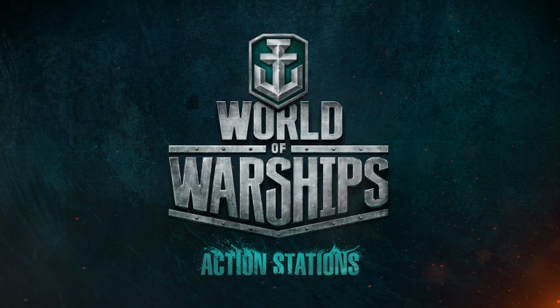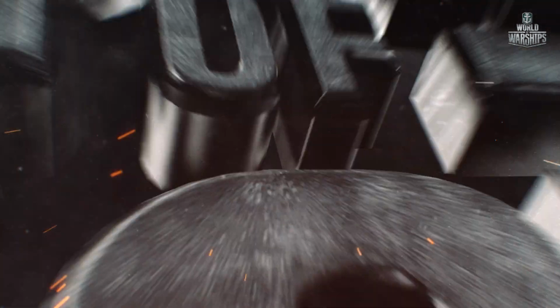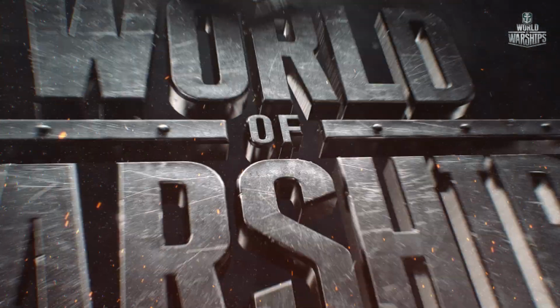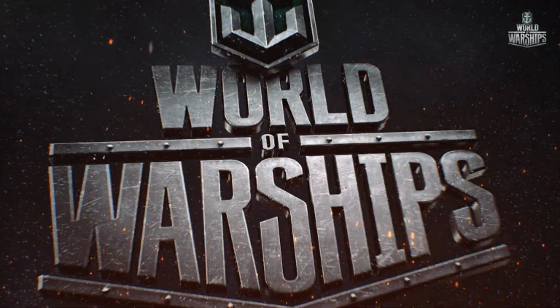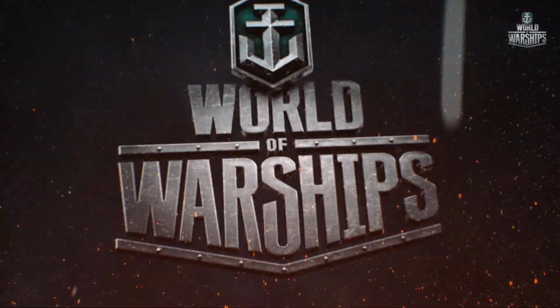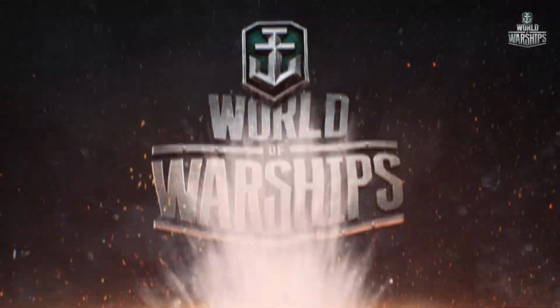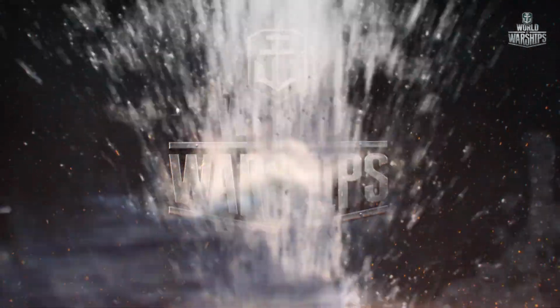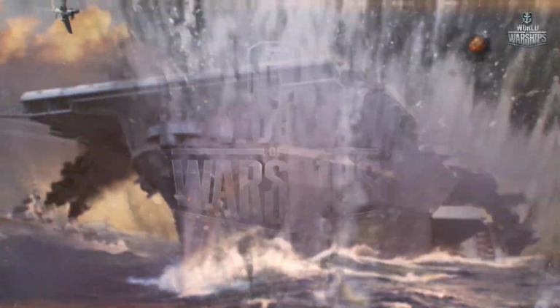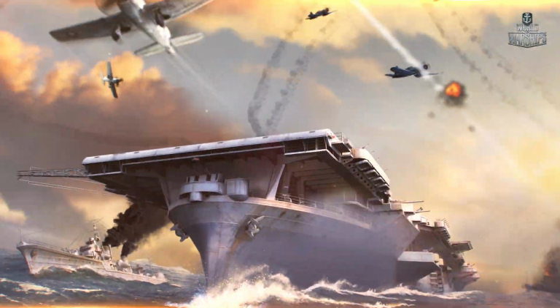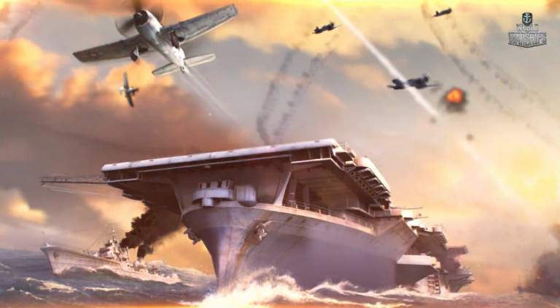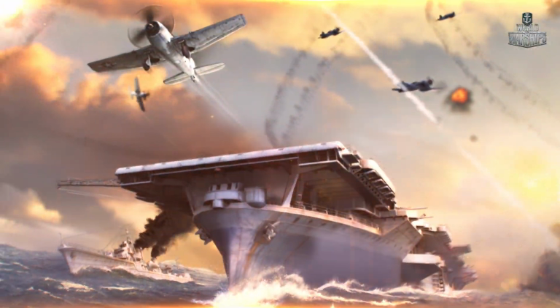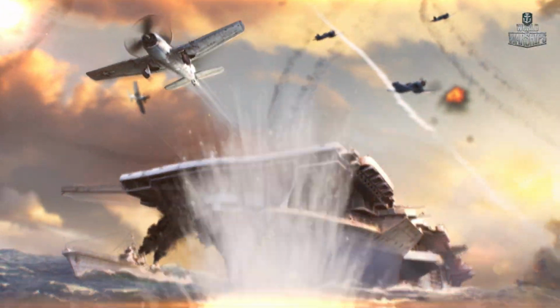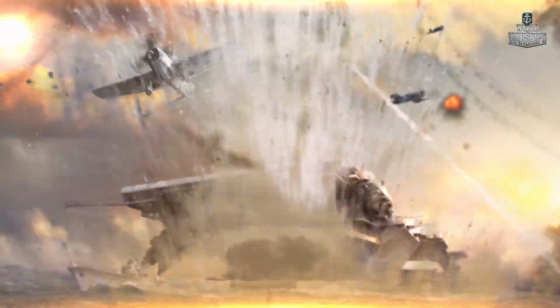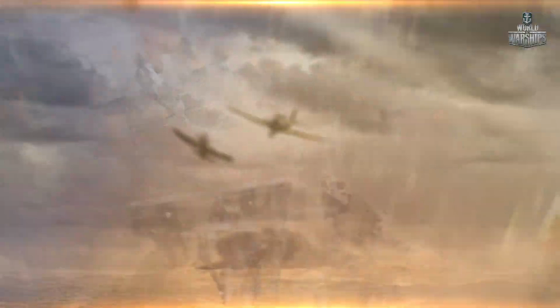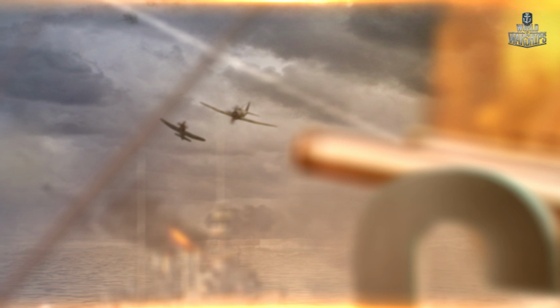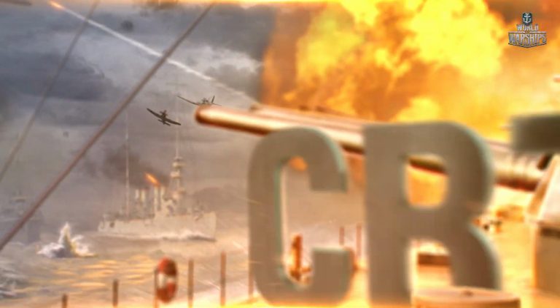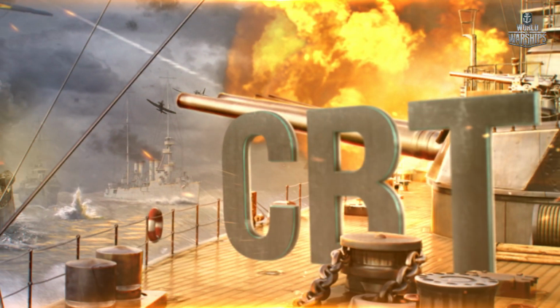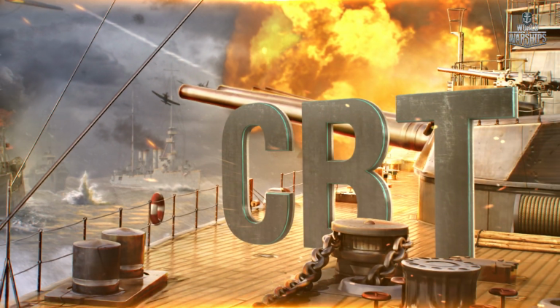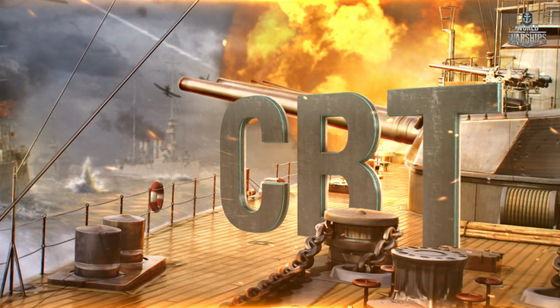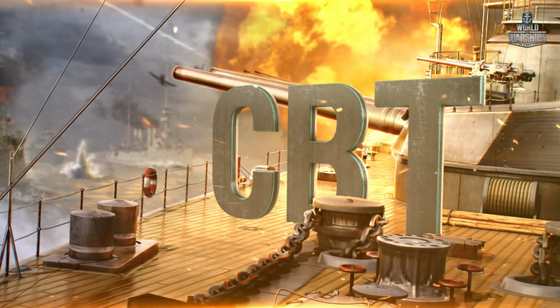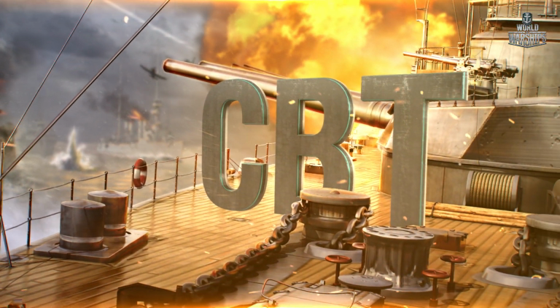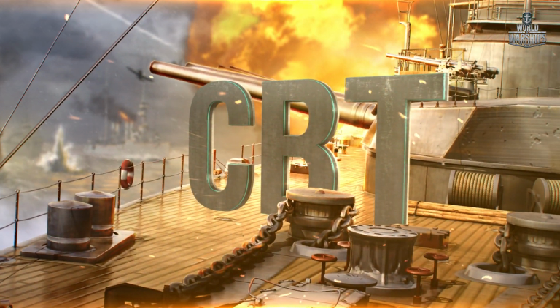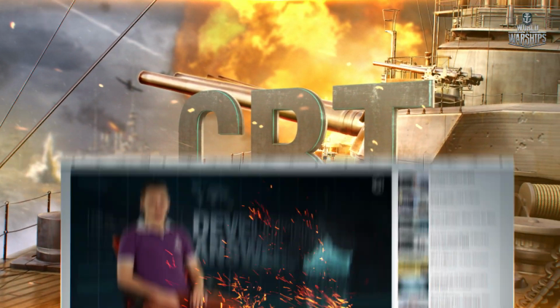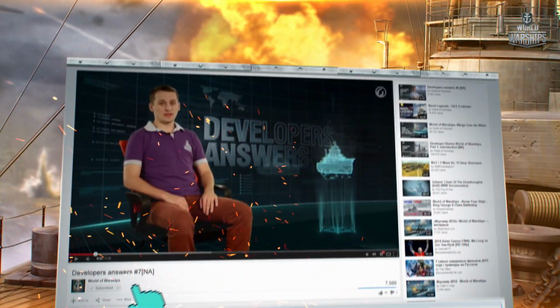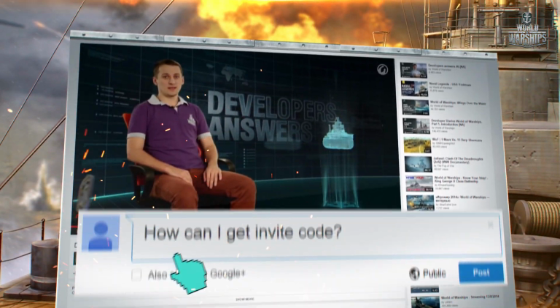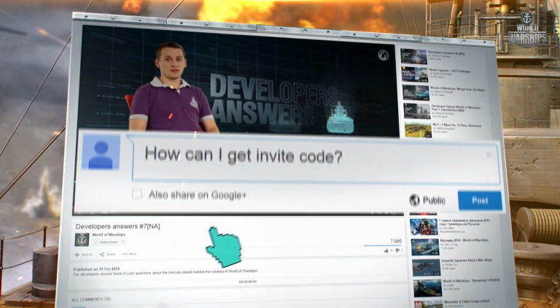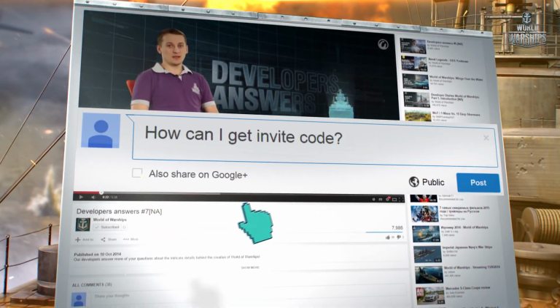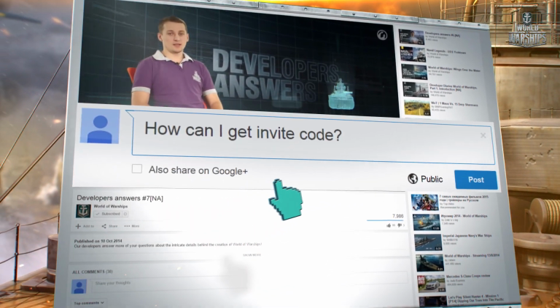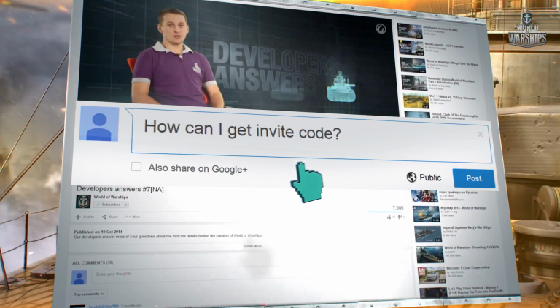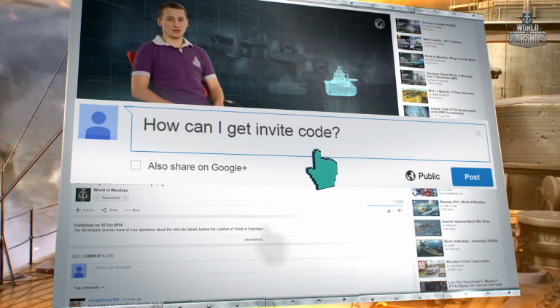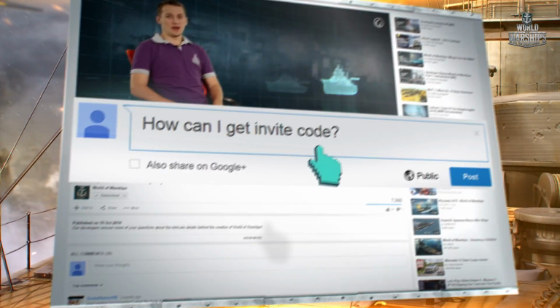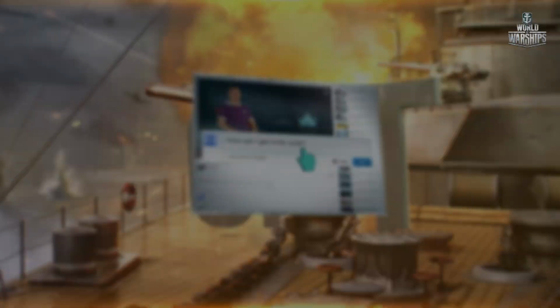It seems like you are all having a lot of fun with the World of Warships Alpha playtesting, so it is high time we kick it up a notch and dive into closed beta testing. Not sure how to get on board? Don't worry, we will give you some hints.